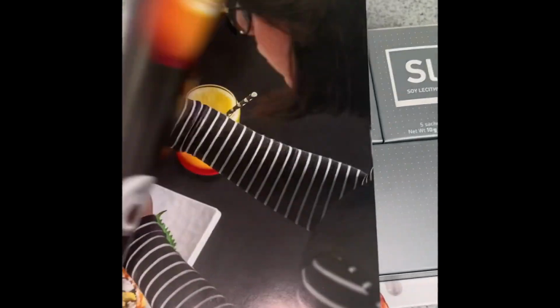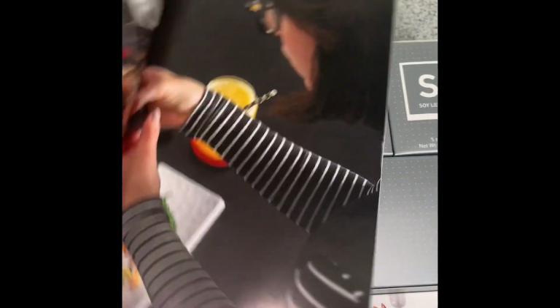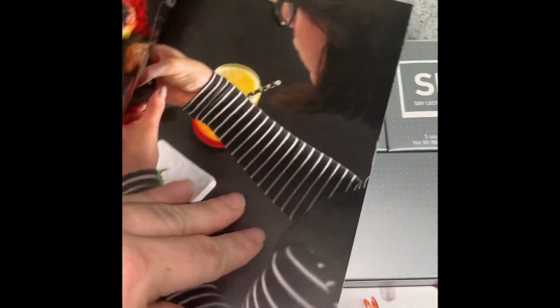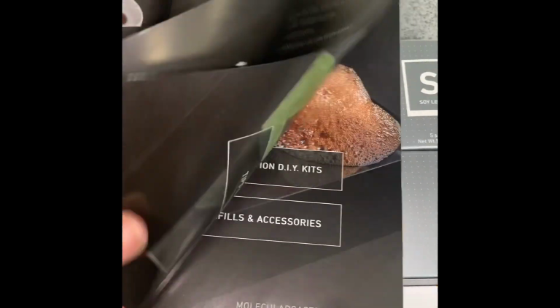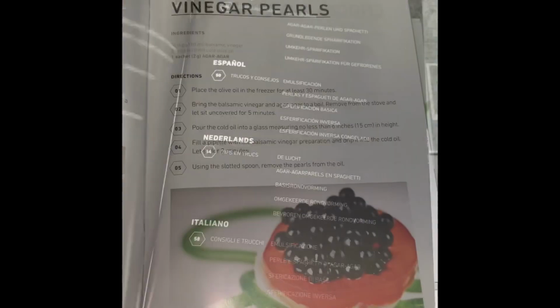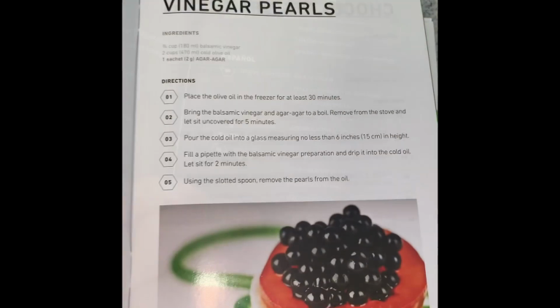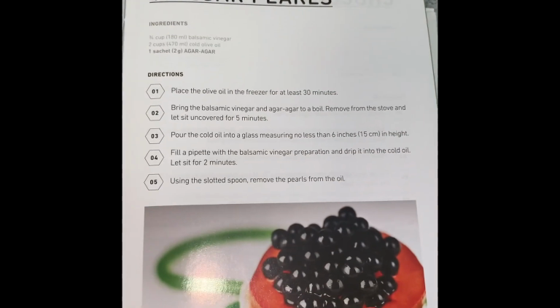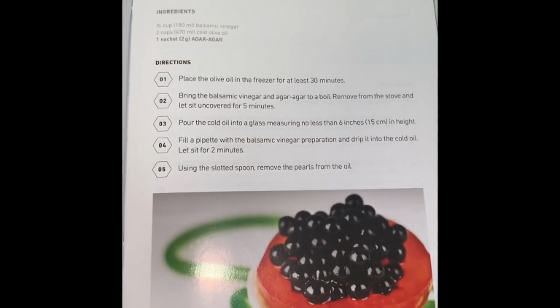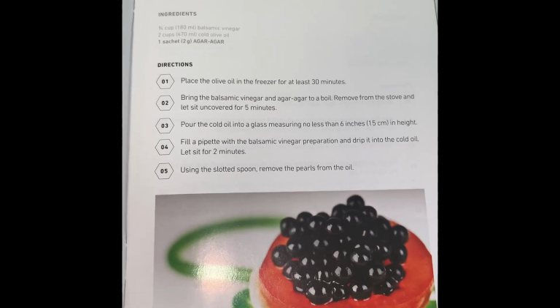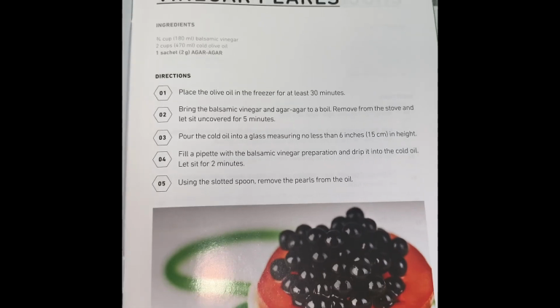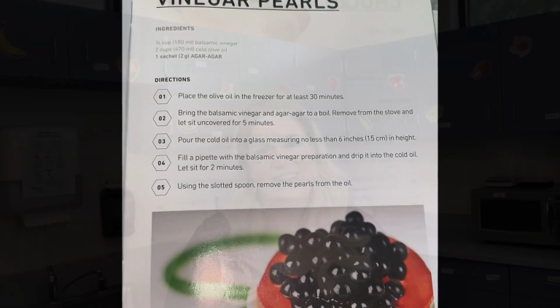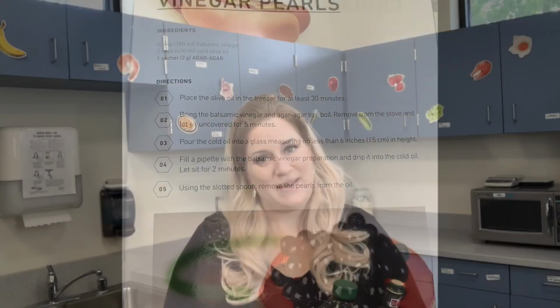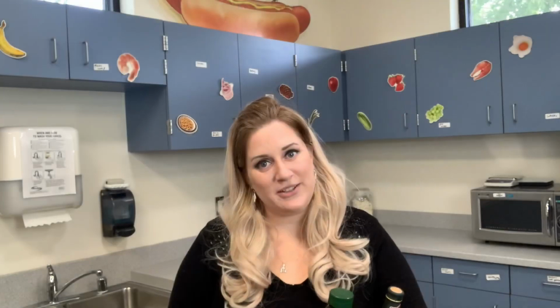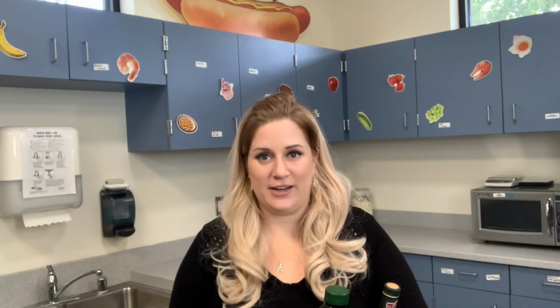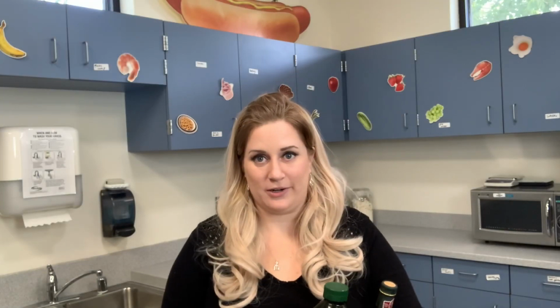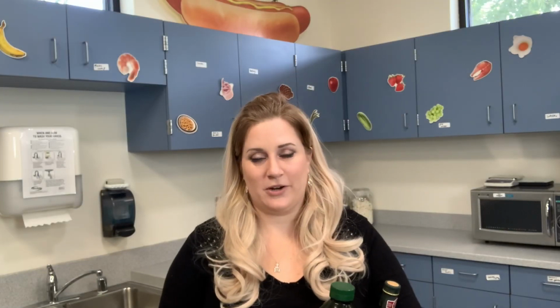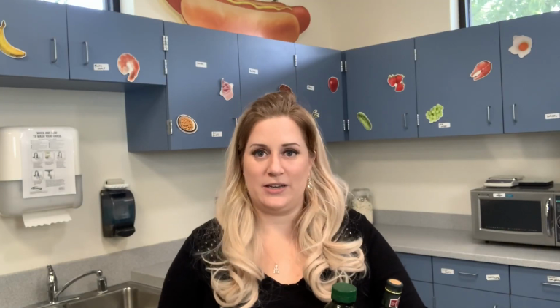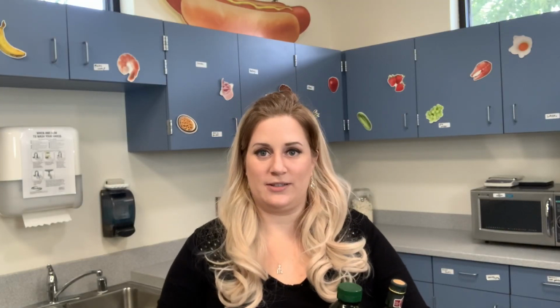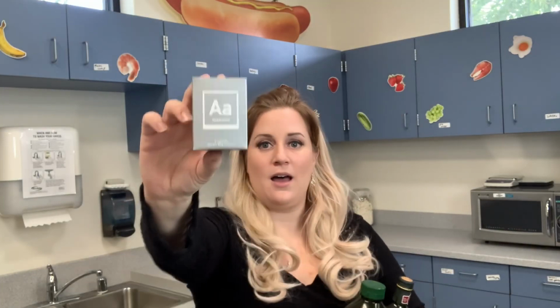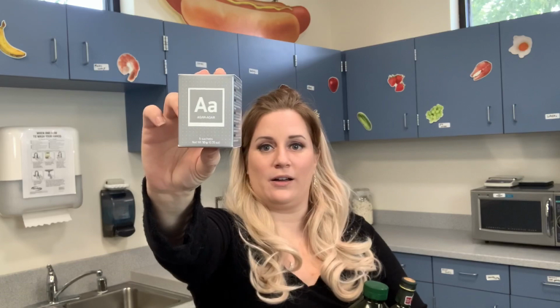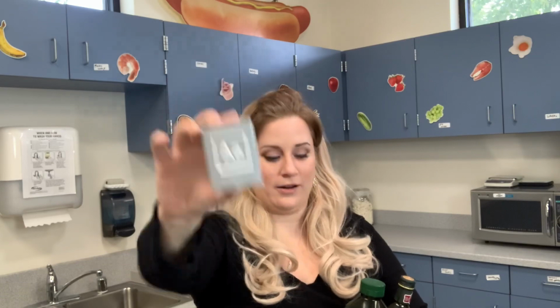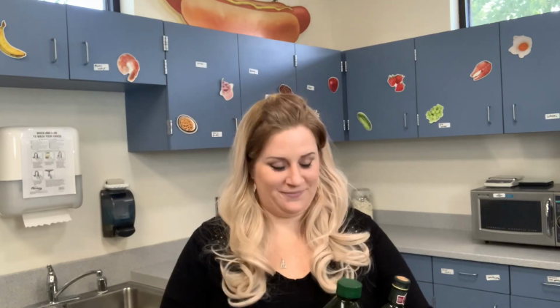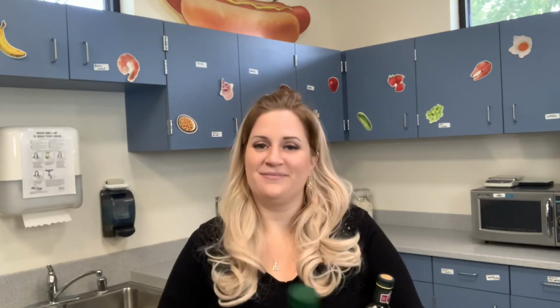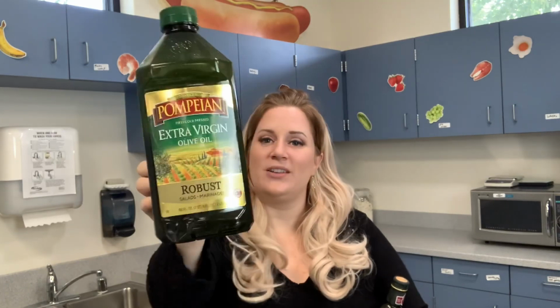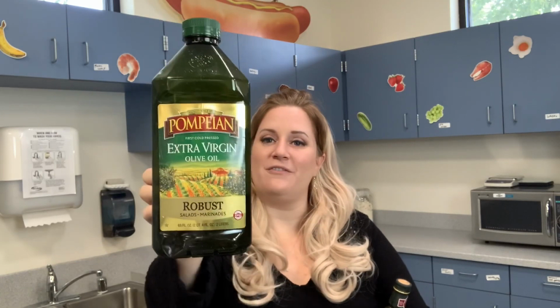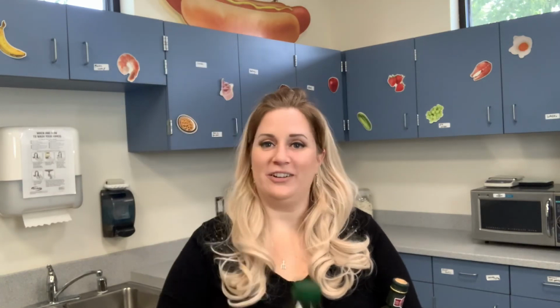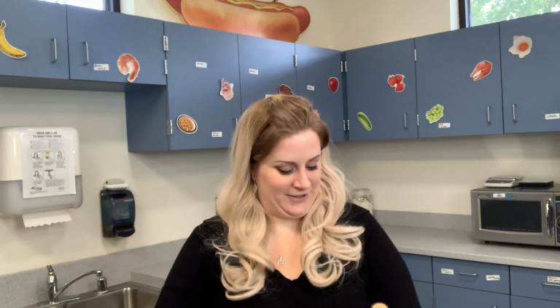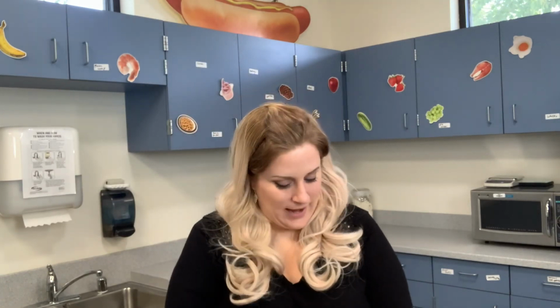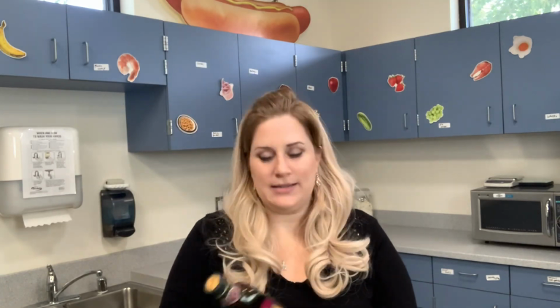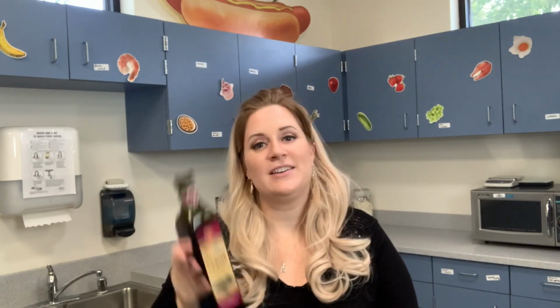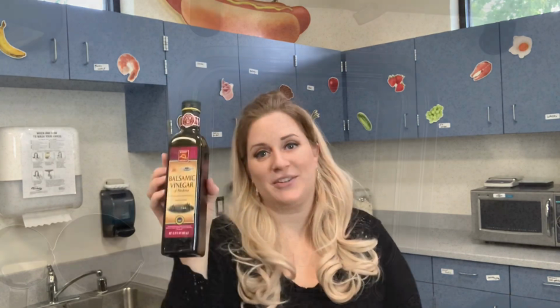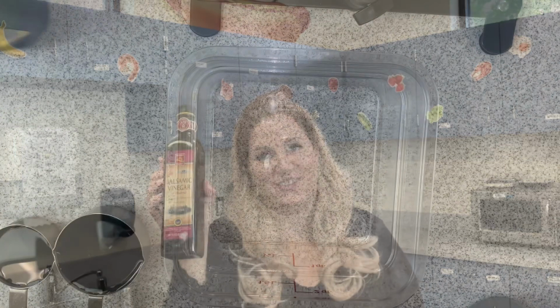Today what I'm going to show you is how to make balsamic vinegar pearls. To make the balsamic vinegar pearls, we are going to need to use some agar, olive oil, and balsamic vinegar.